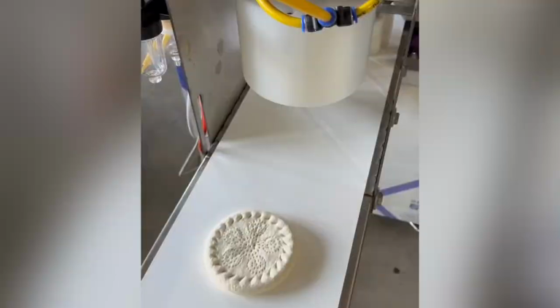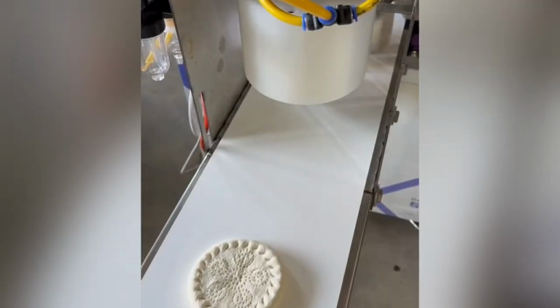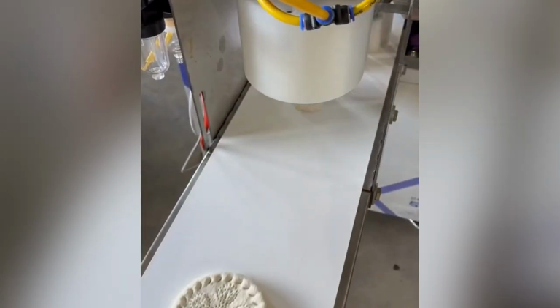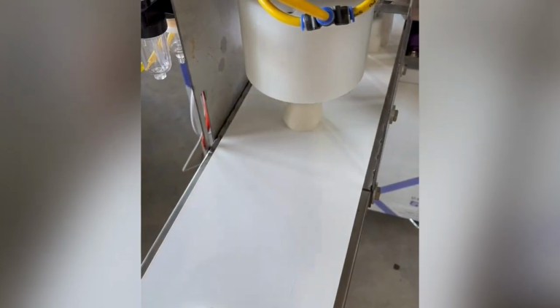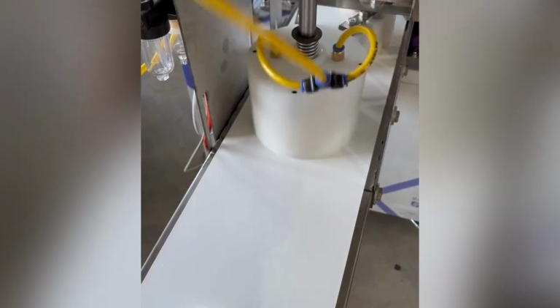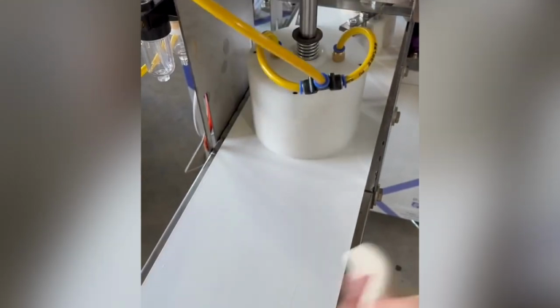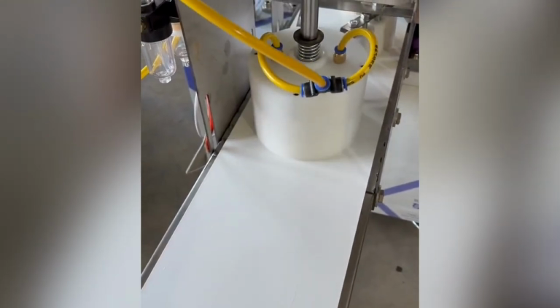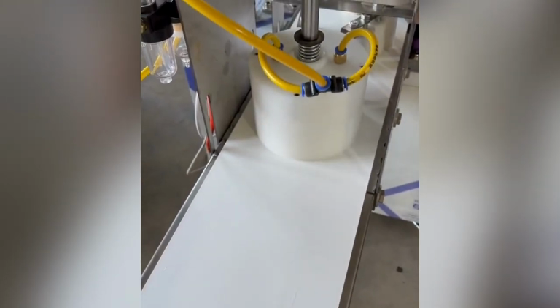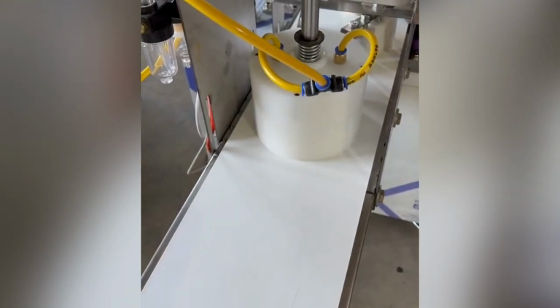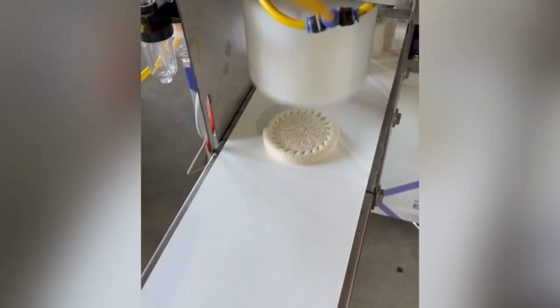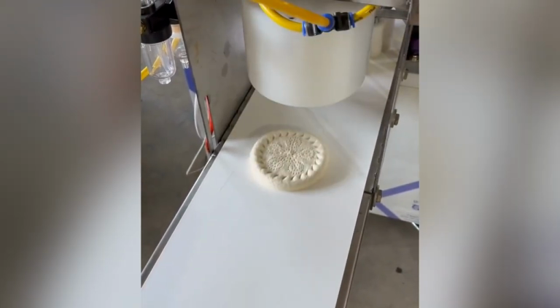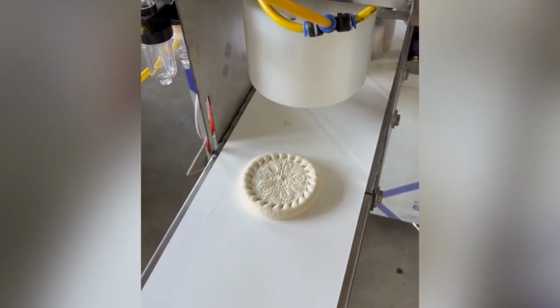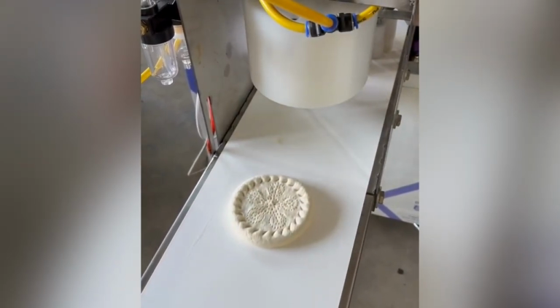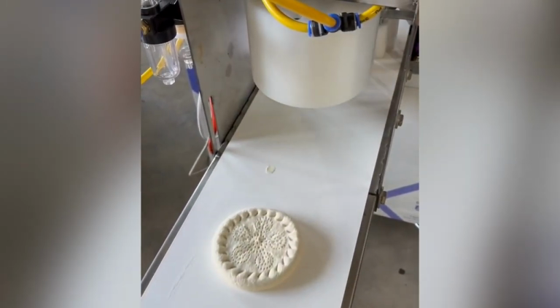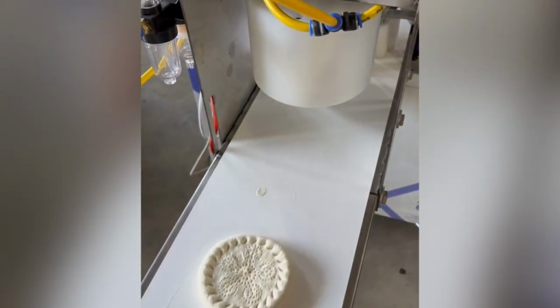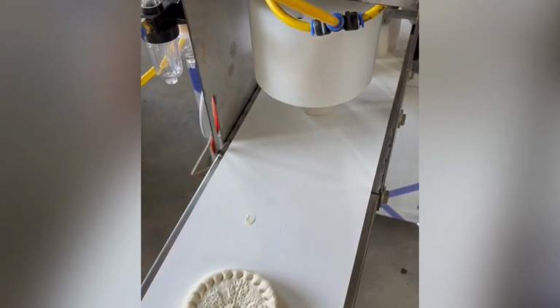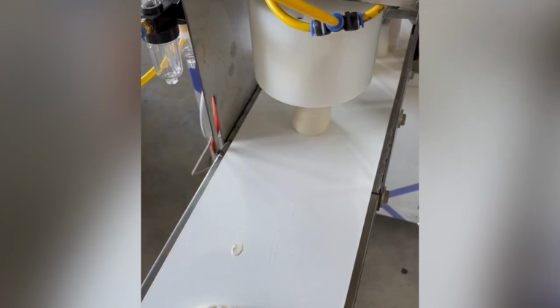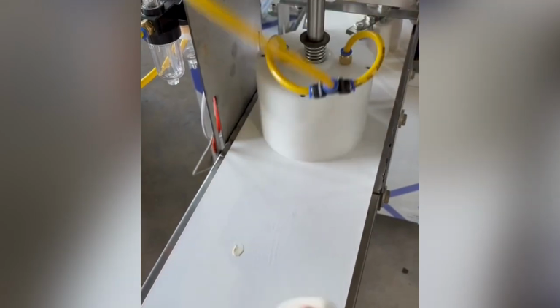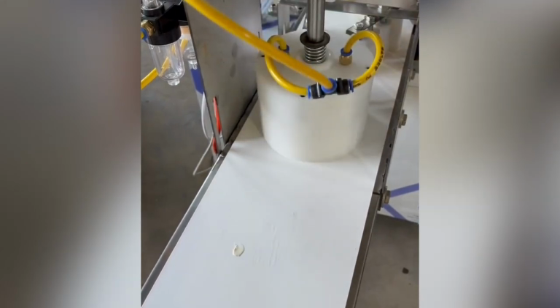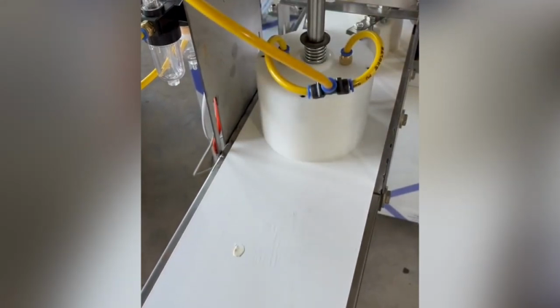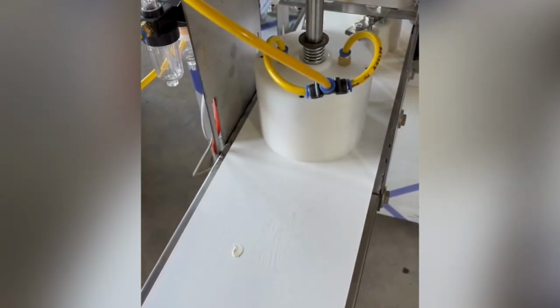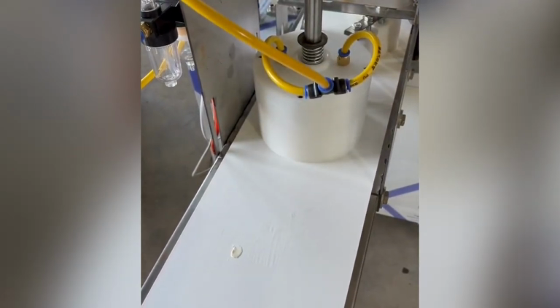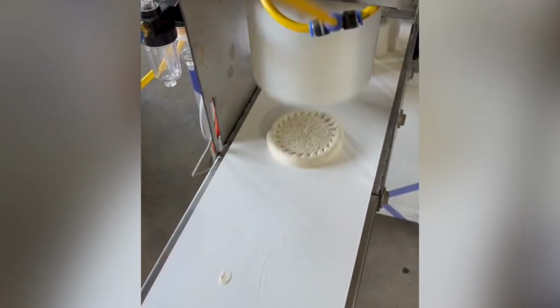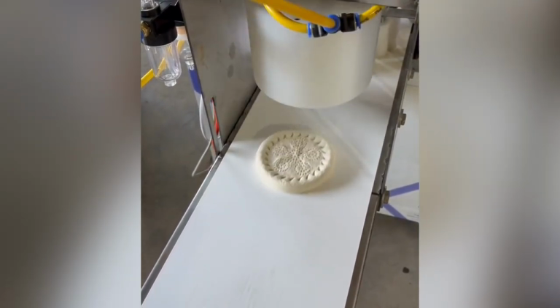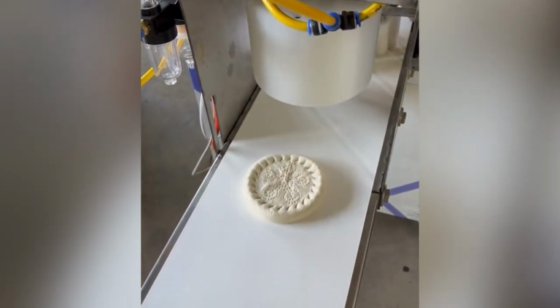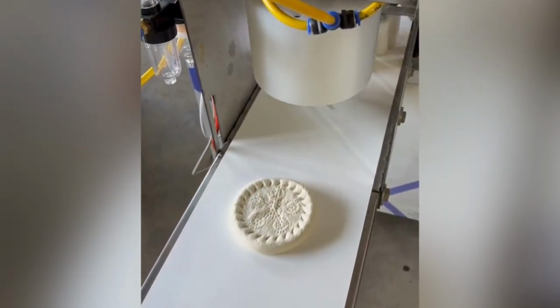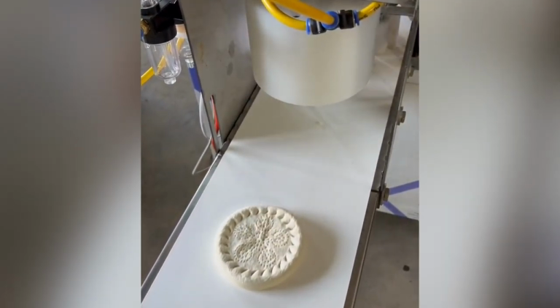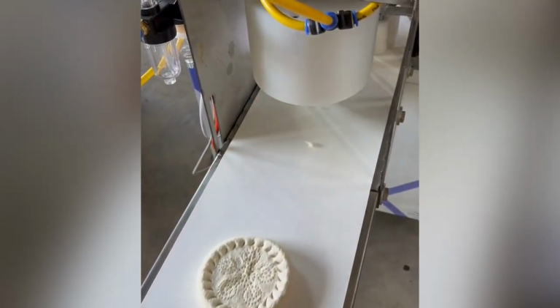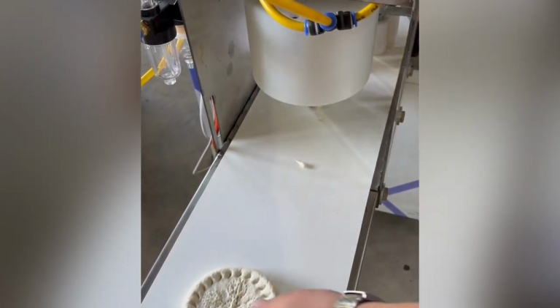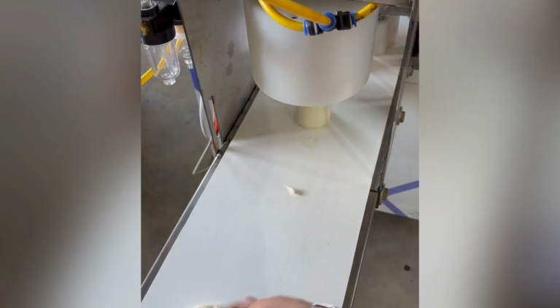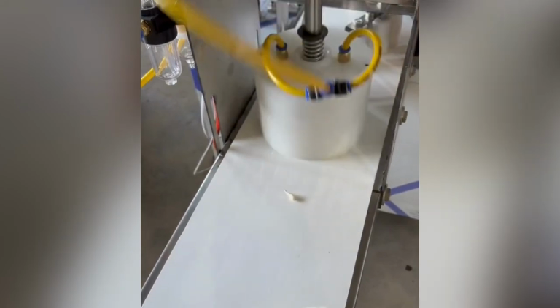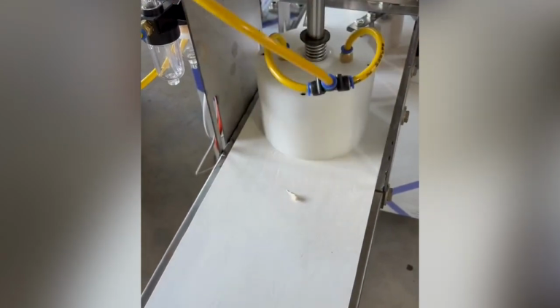Ever wonder why bakeries make such wonderful bread but your homemade loaves do not quite measure up? Bakeries simply have better tools. Their ovens are hotter and have a steam injection, and they also have pre-measured bread mixes.